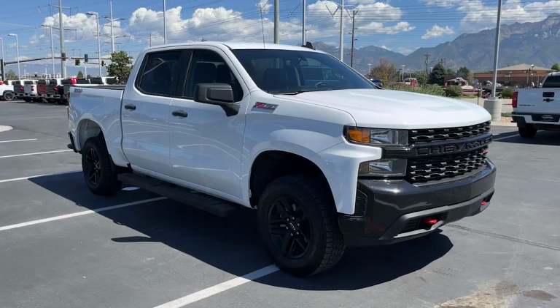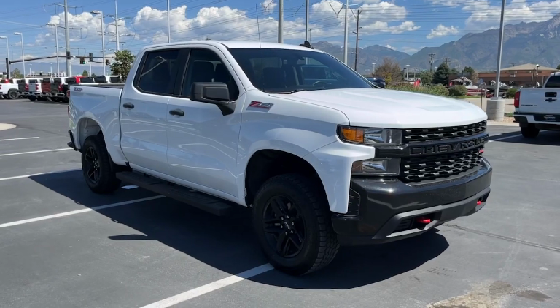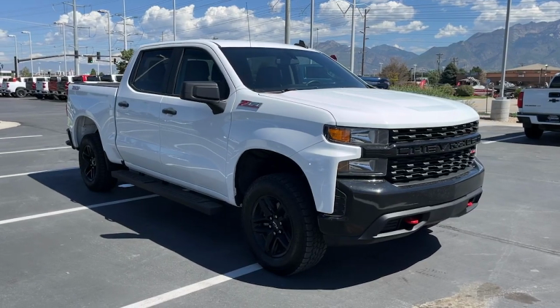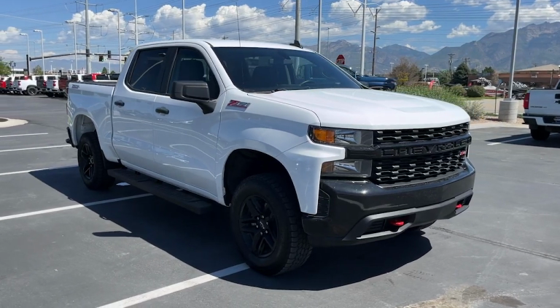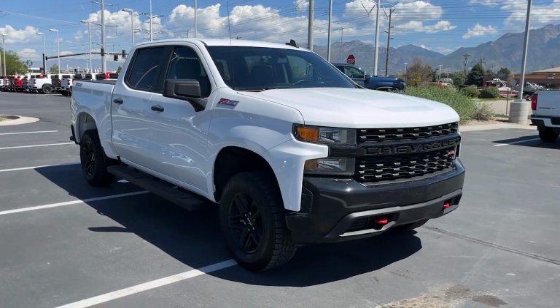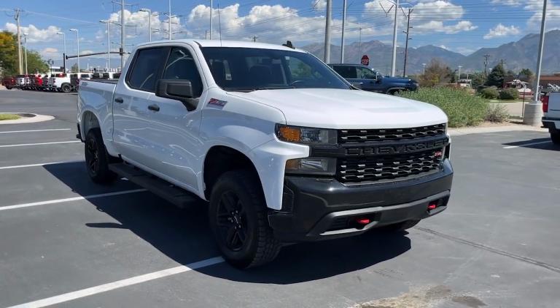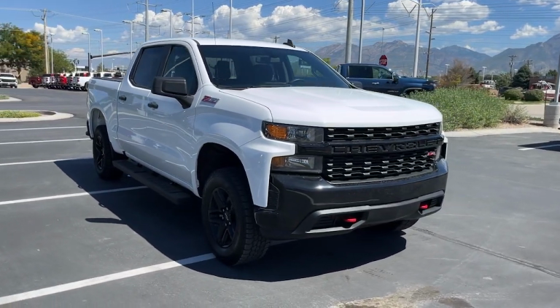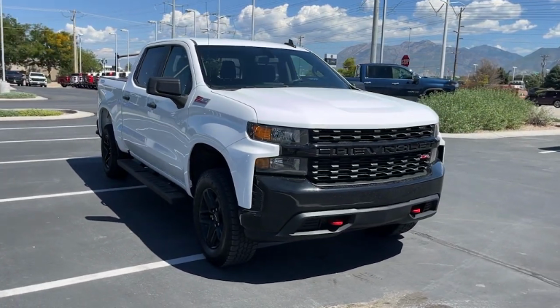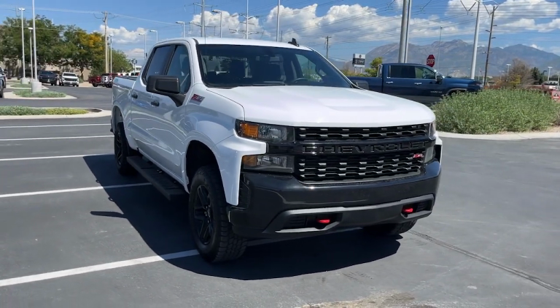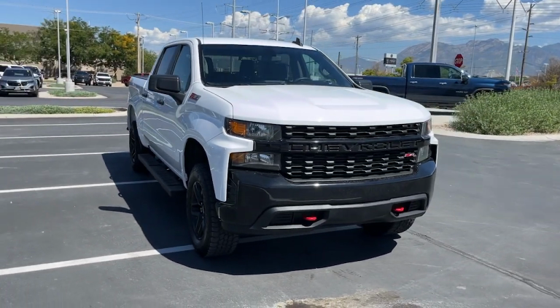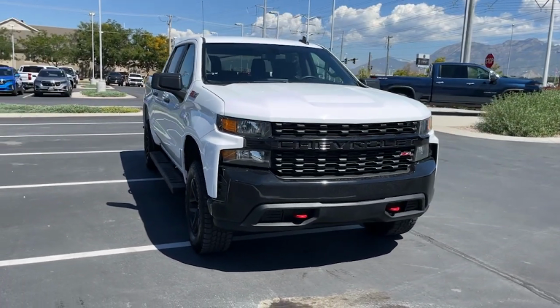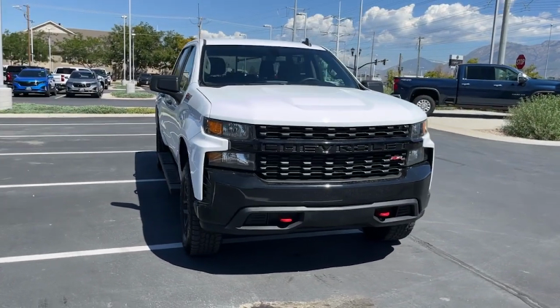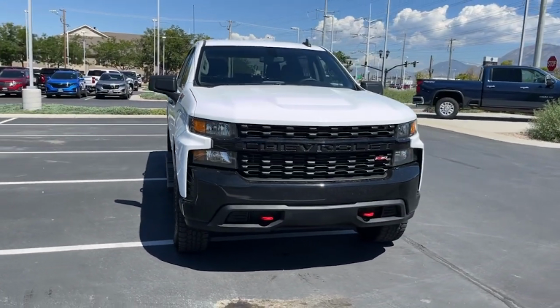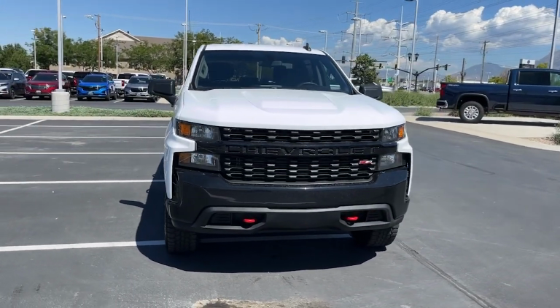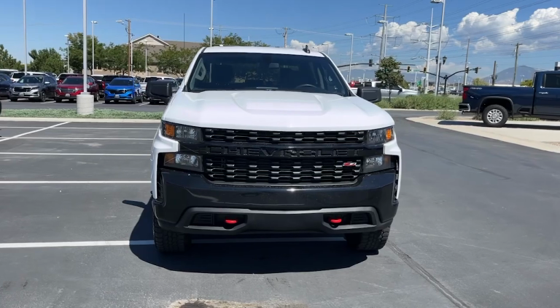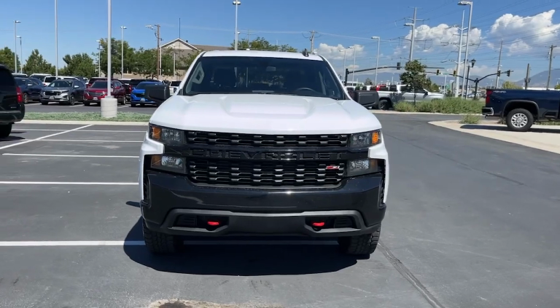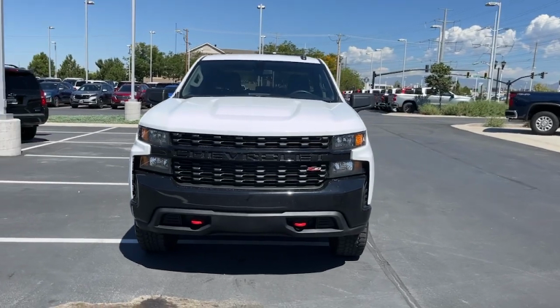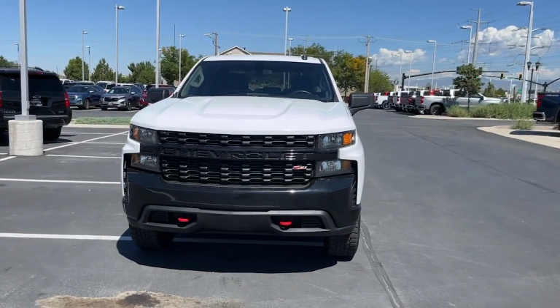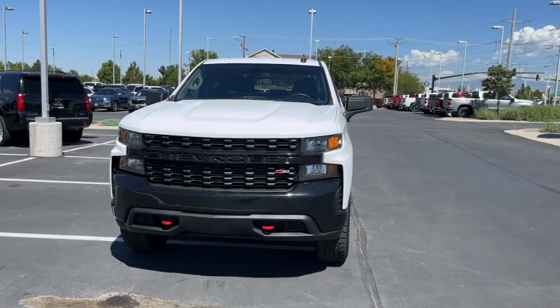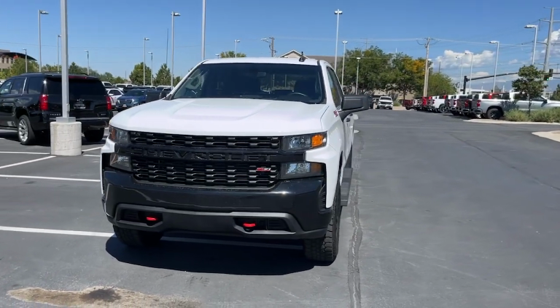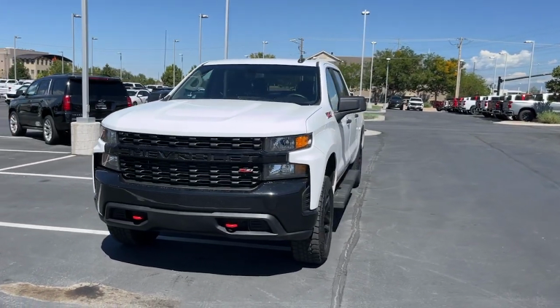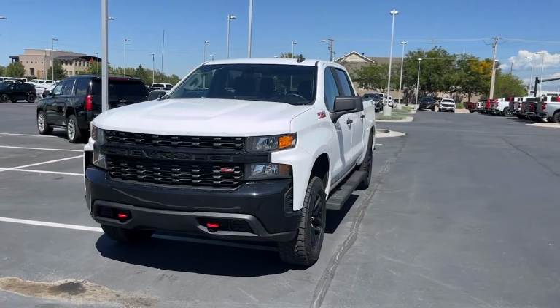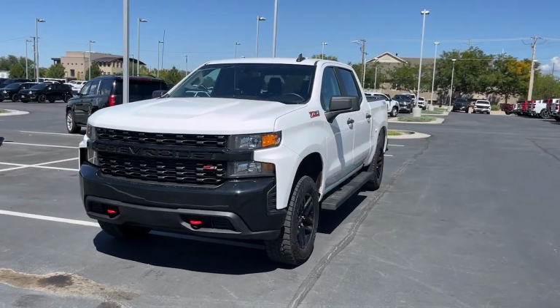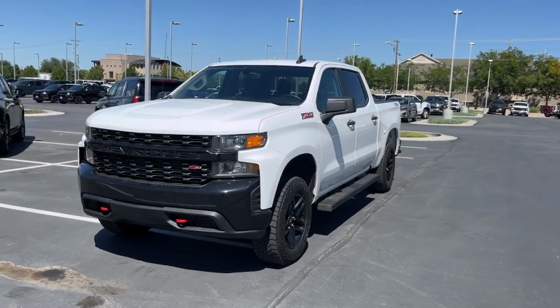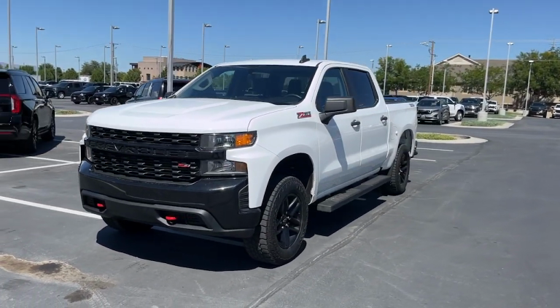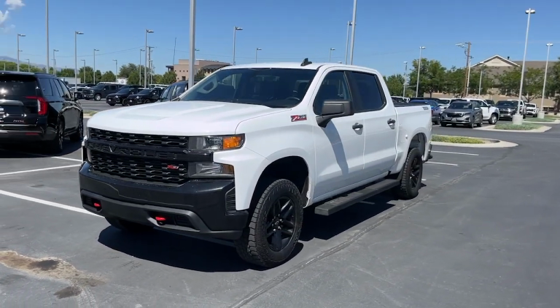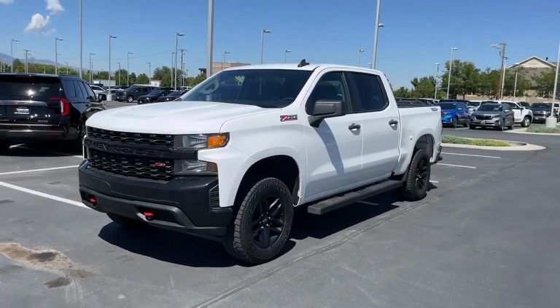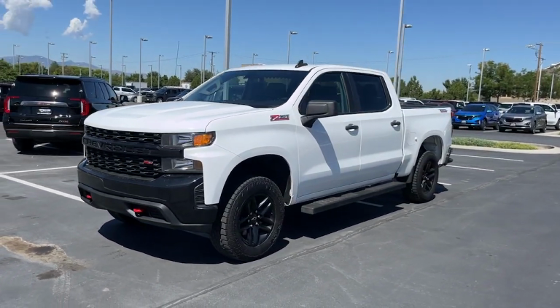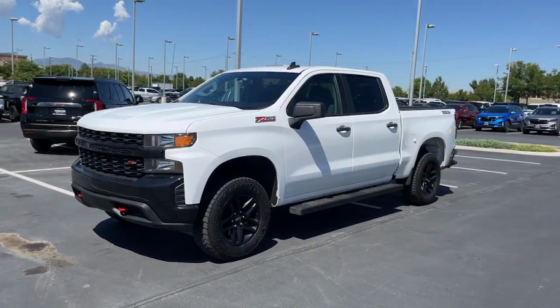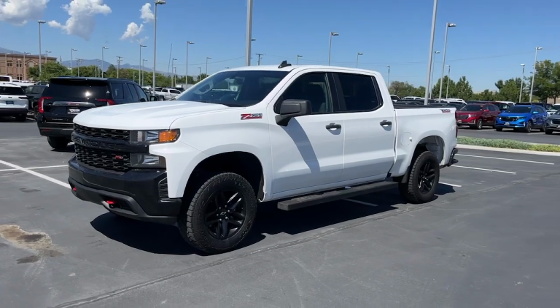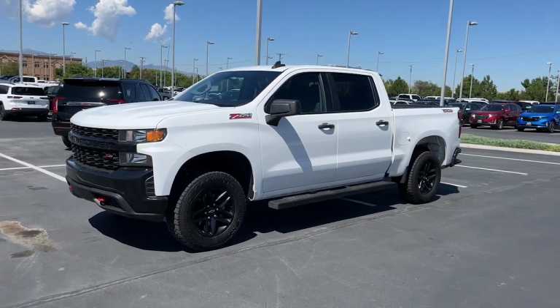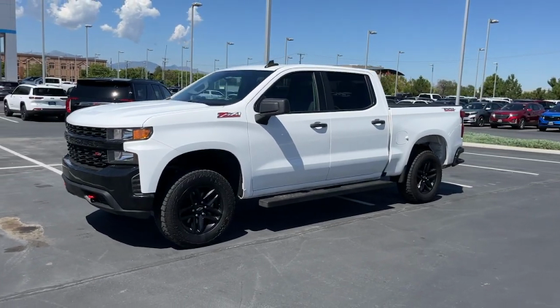Picture yourself in the 2021 Chevrolet Silverado 1500. With less than 50,000 miles on the odometer, this vehicle provides excellent value.